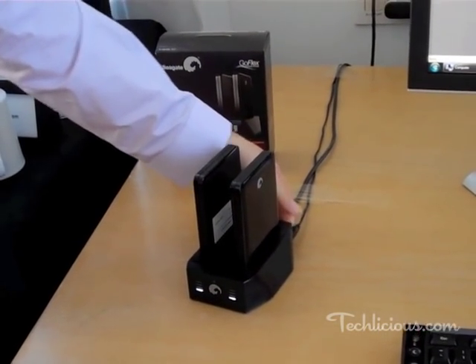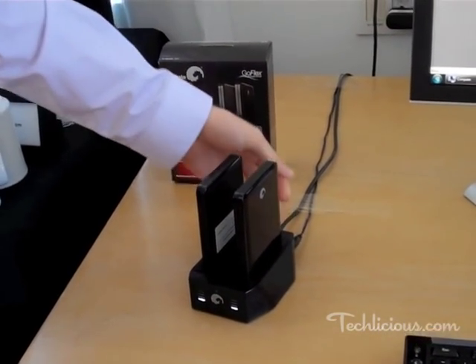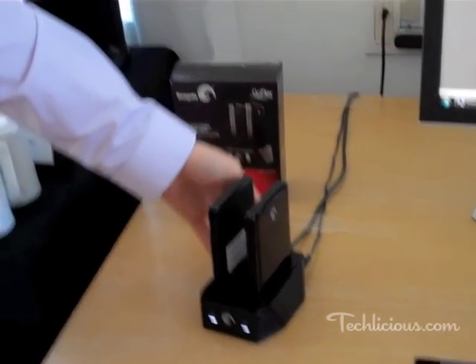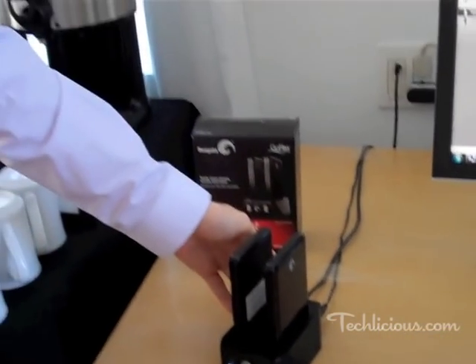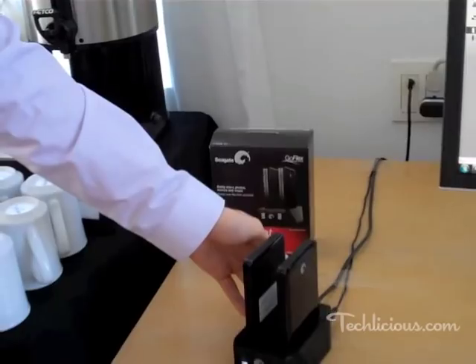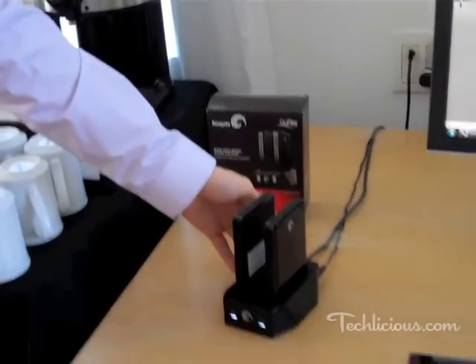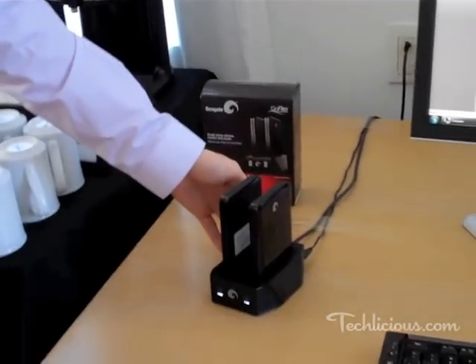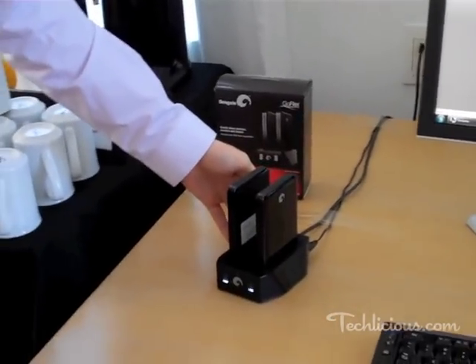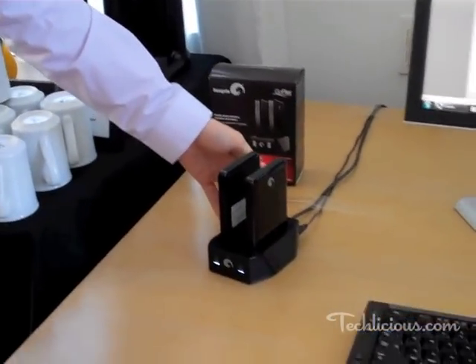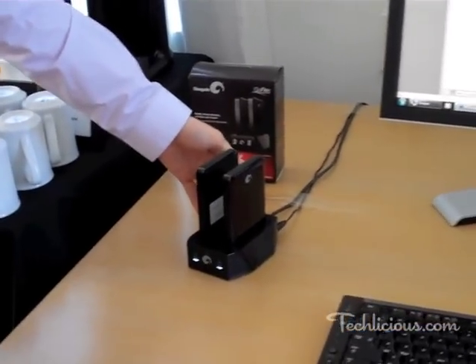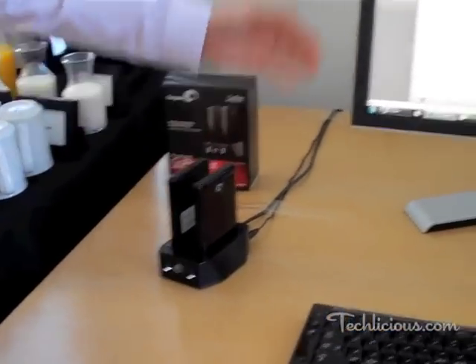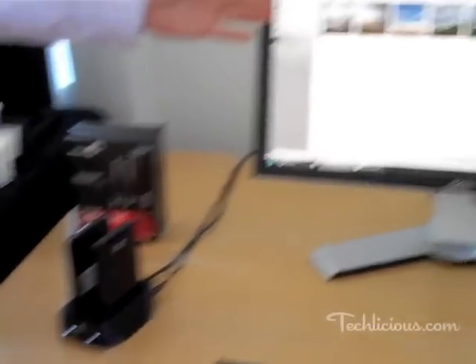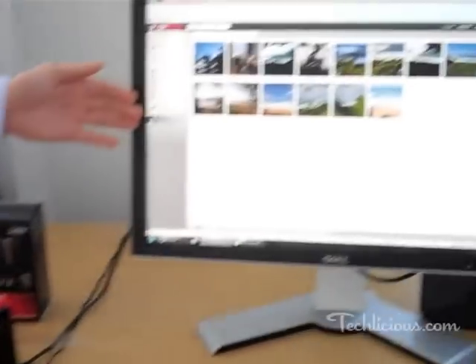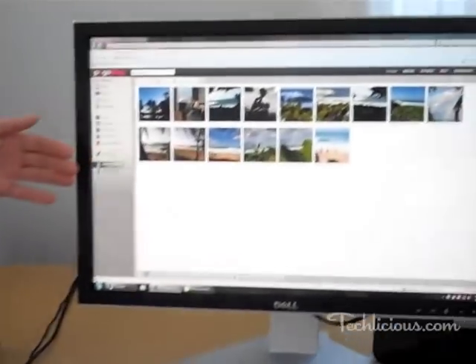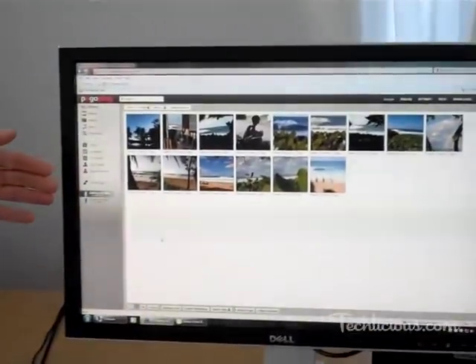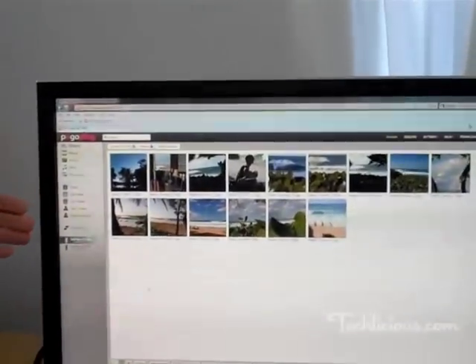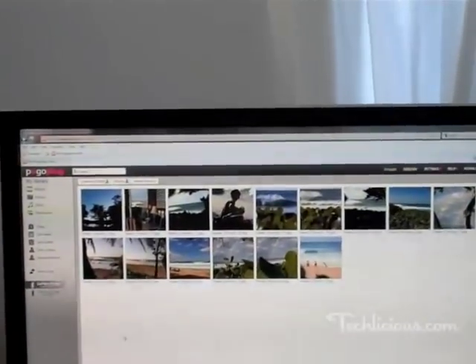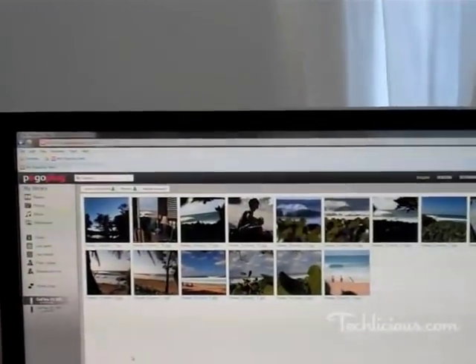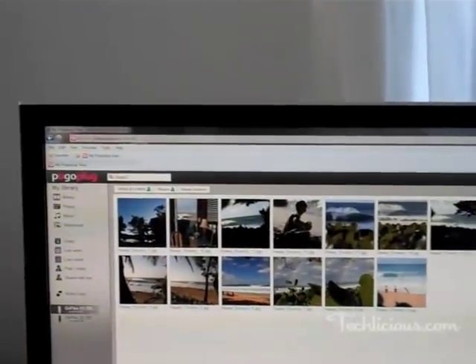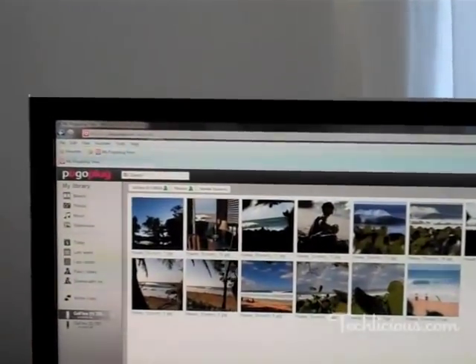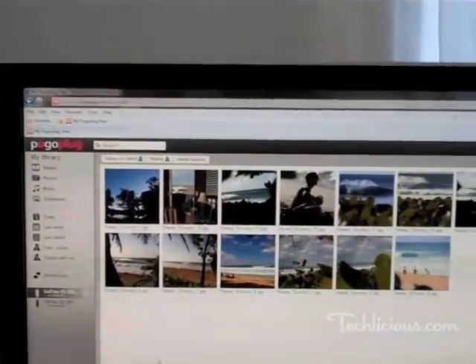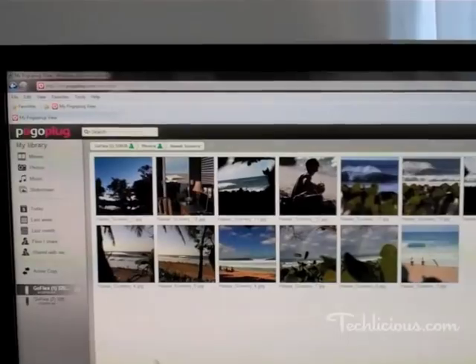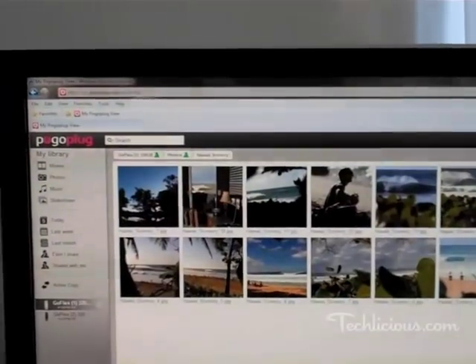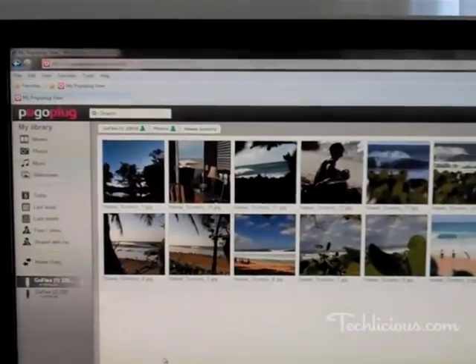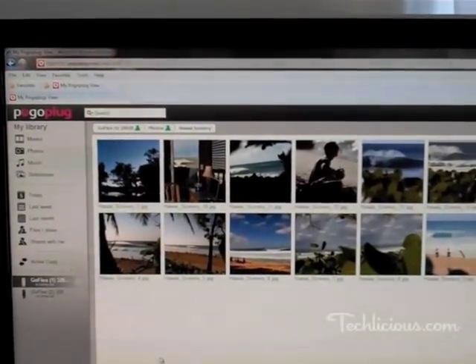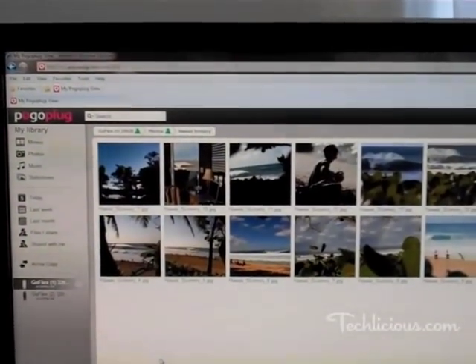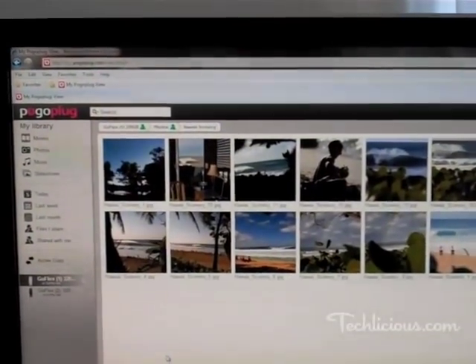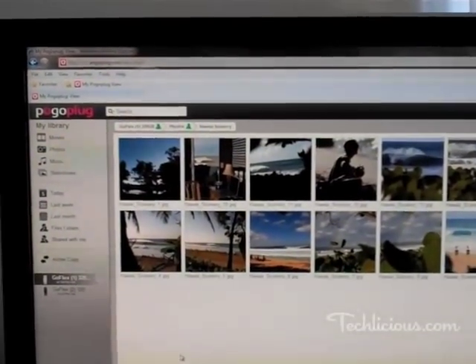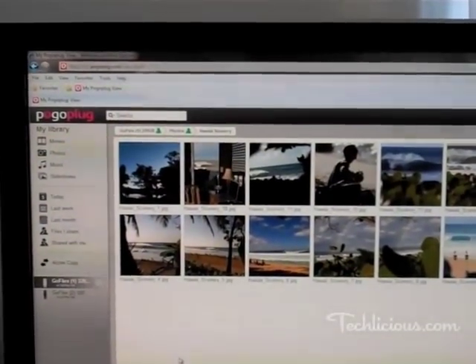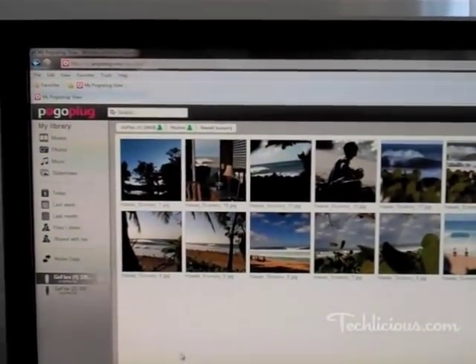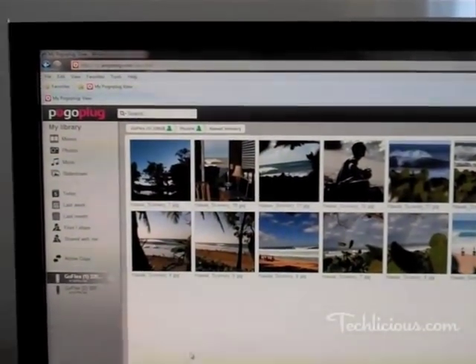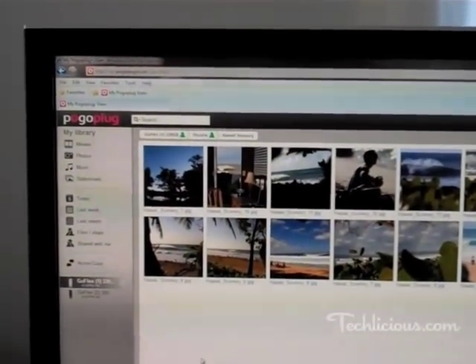This device is incredibly easy to set up. Simply go to a website, type in an email address of your choice, choose a password, and you can instantly access all the content on this drive.